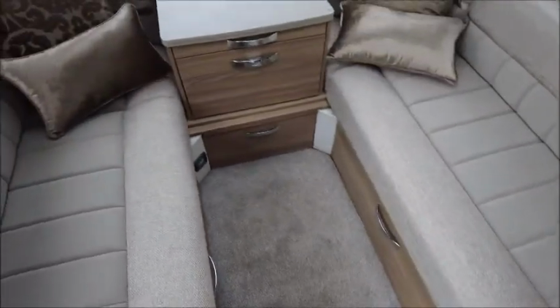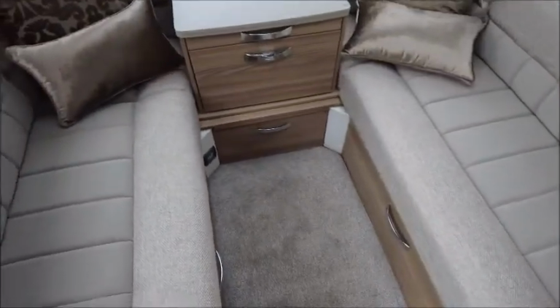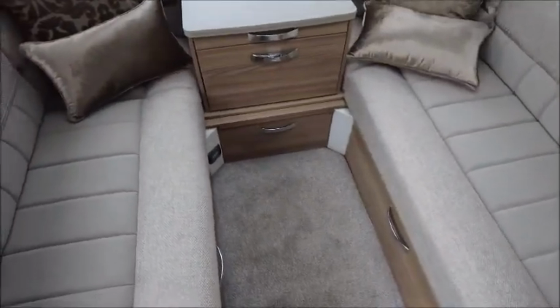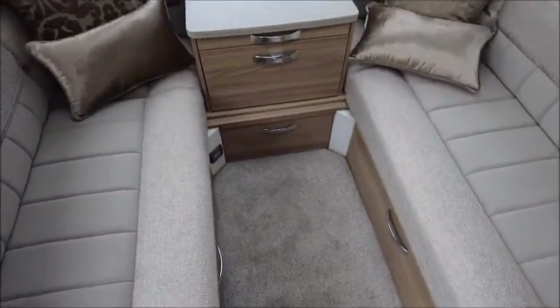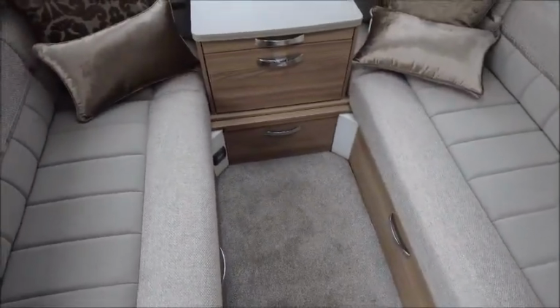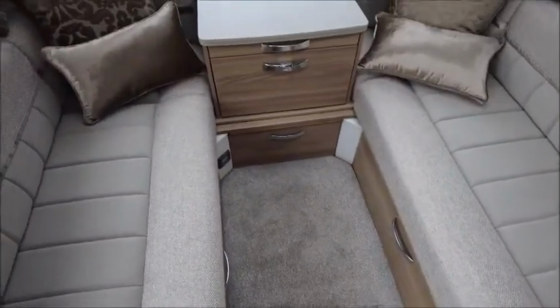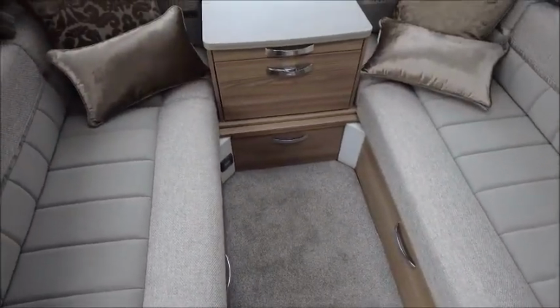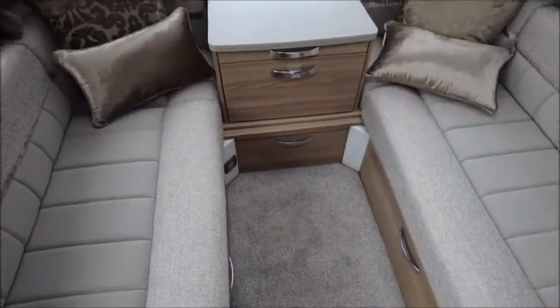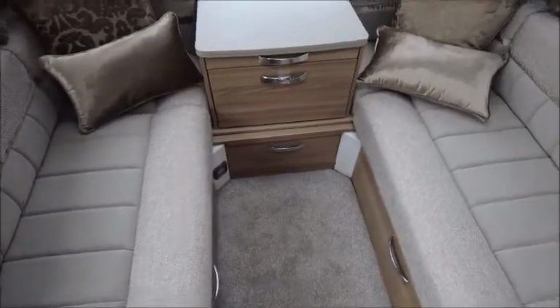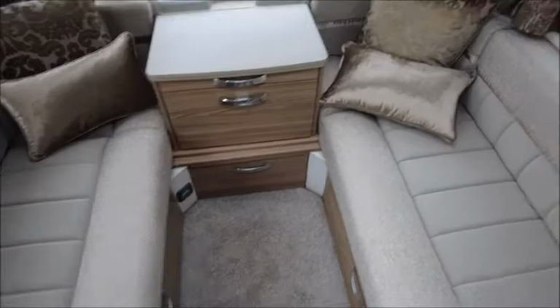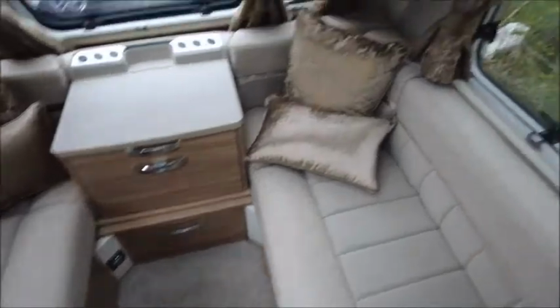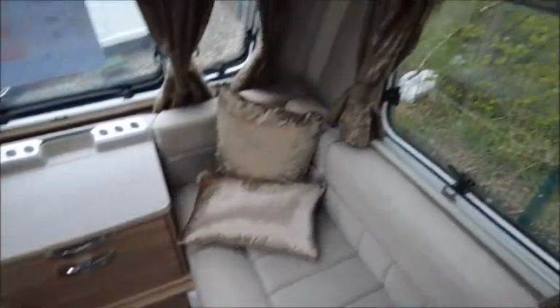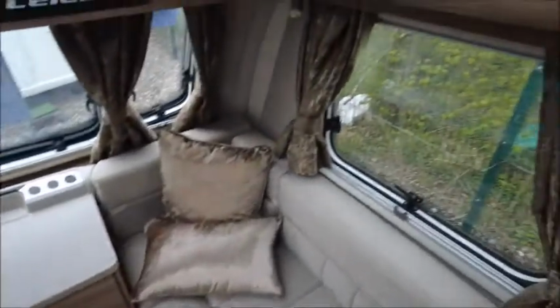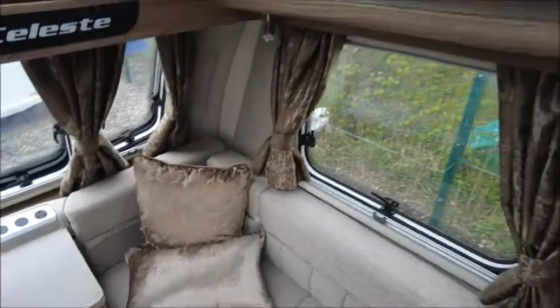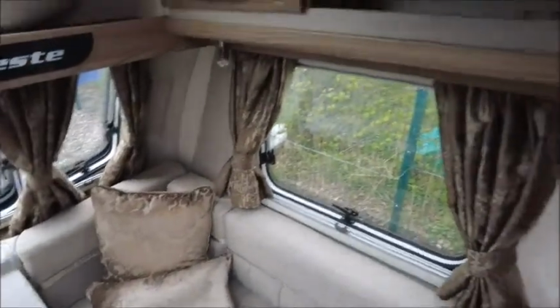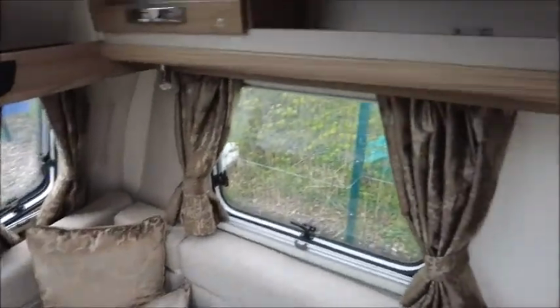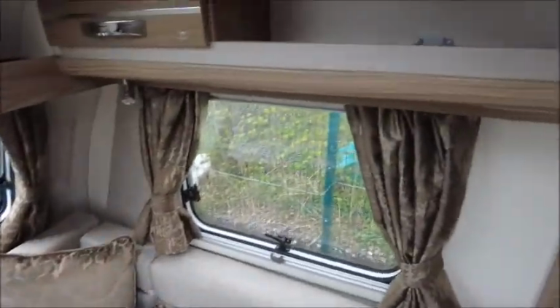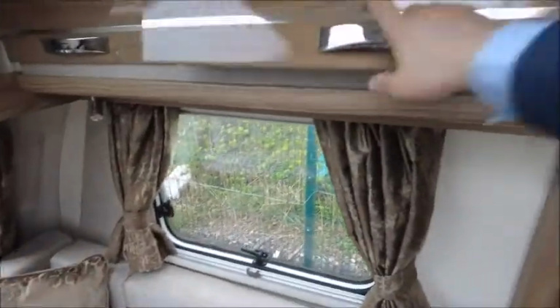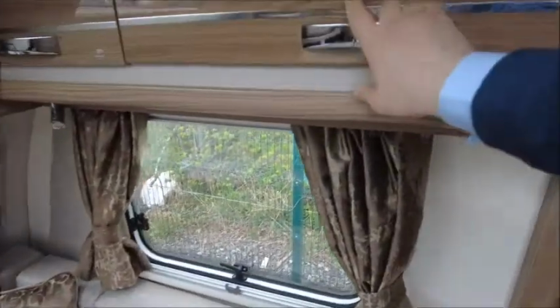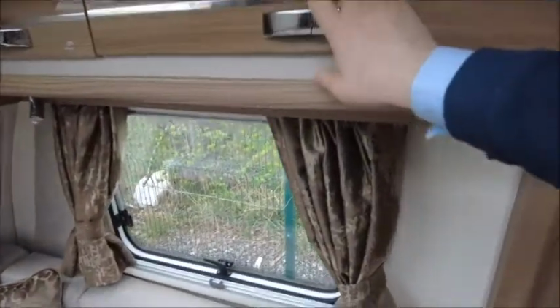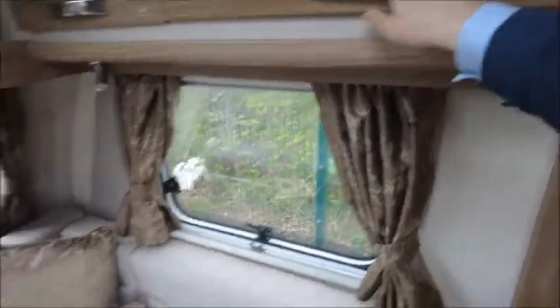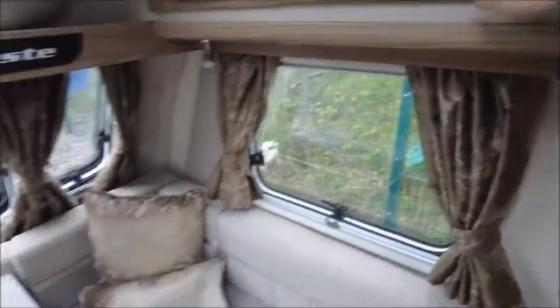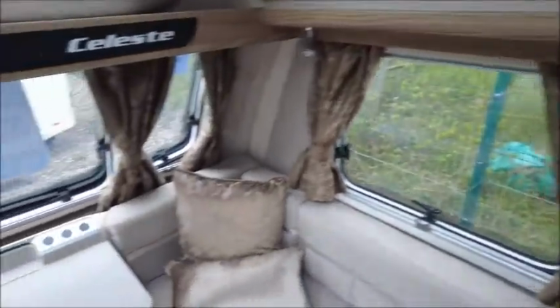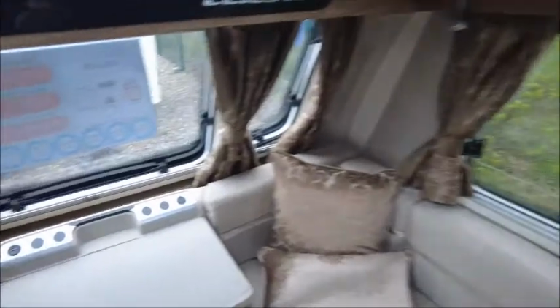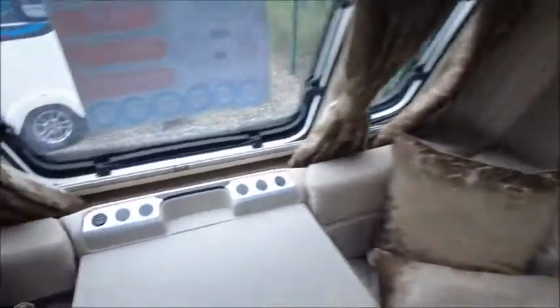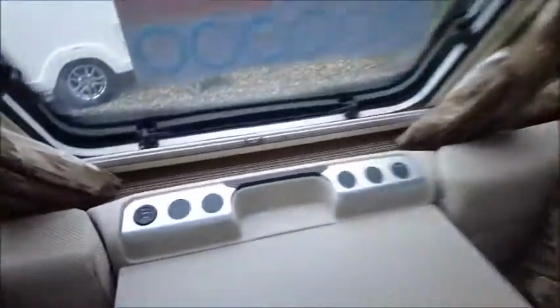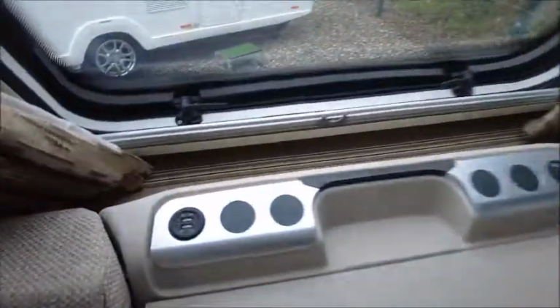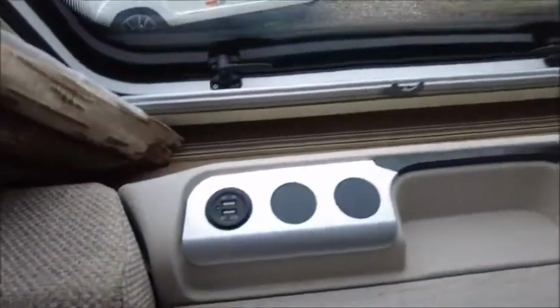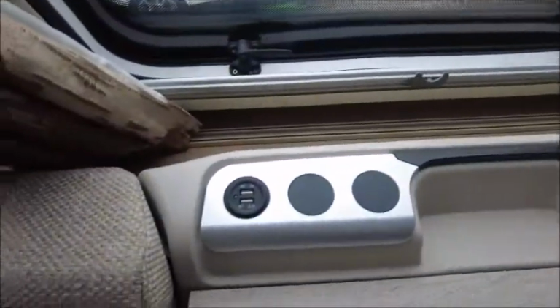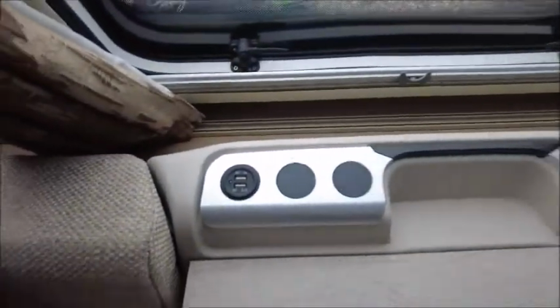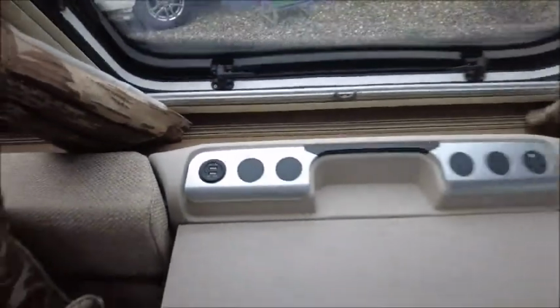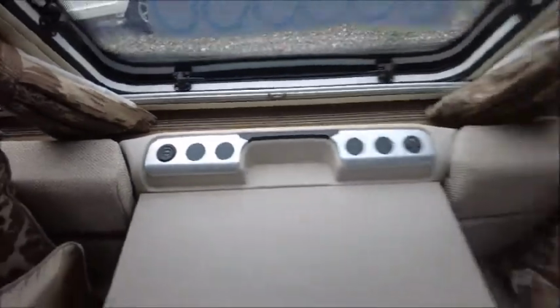Aldi heating to keep you nice and warm in the winter months. Got storage lockers either side with a nice gloss finish. You can see you've got USB charge points at the front.